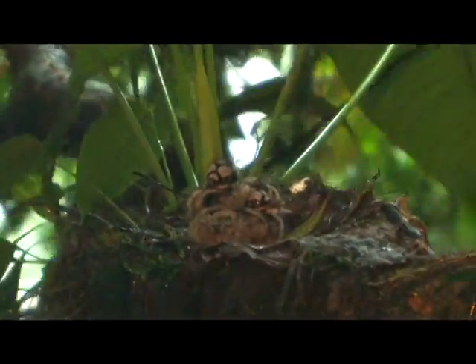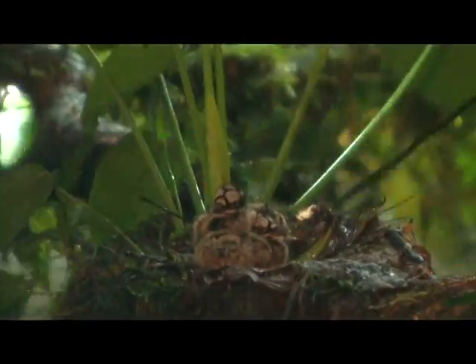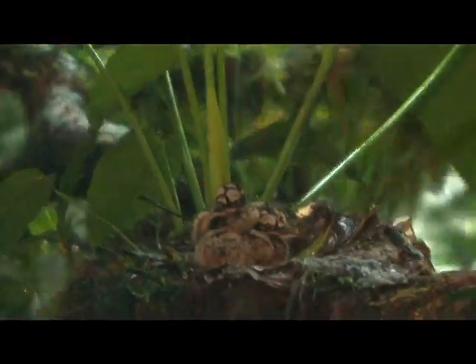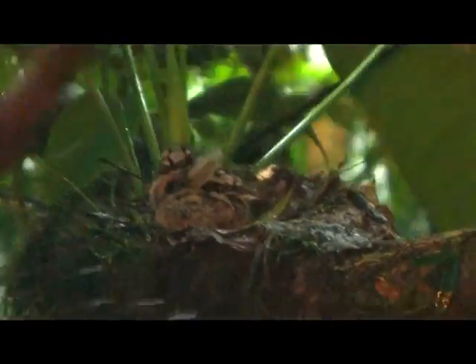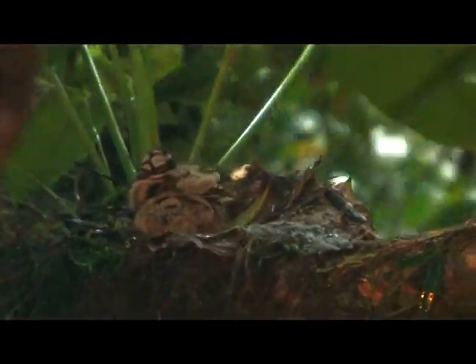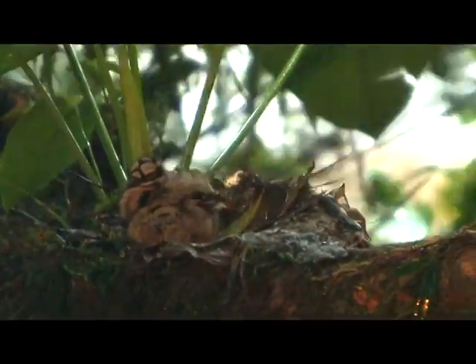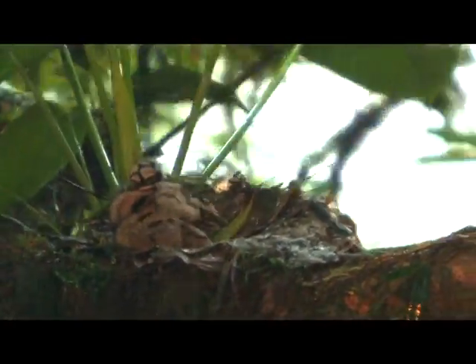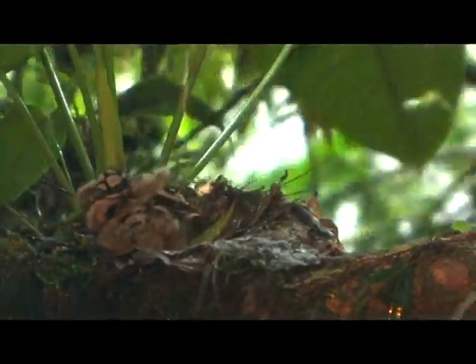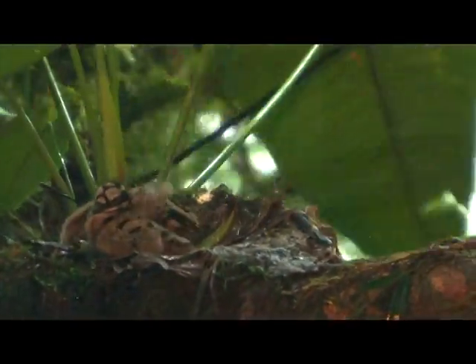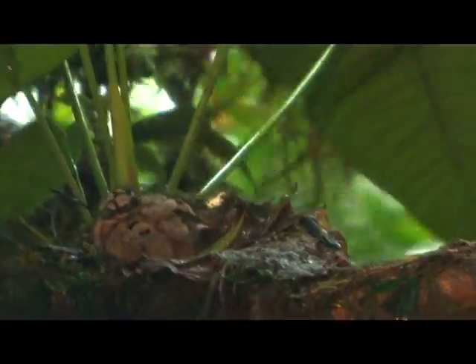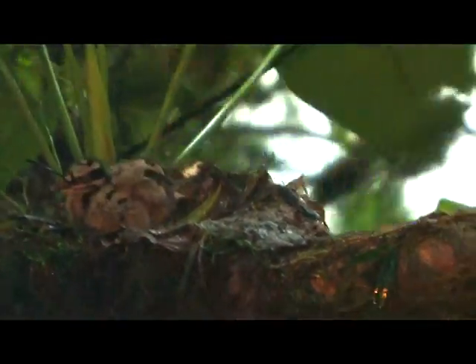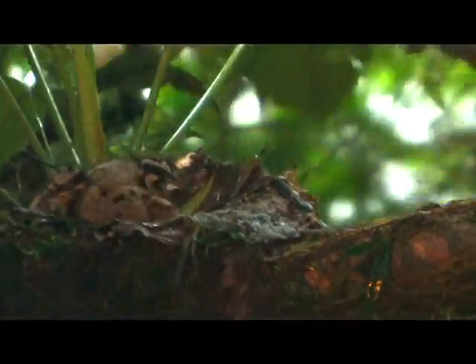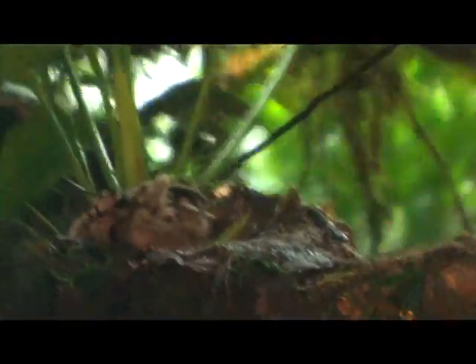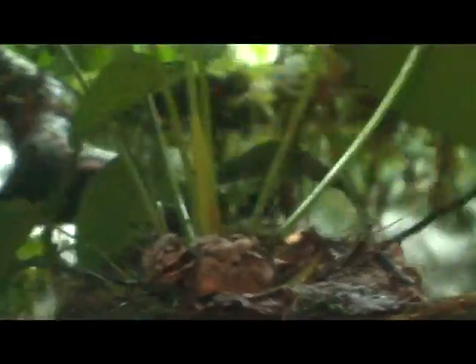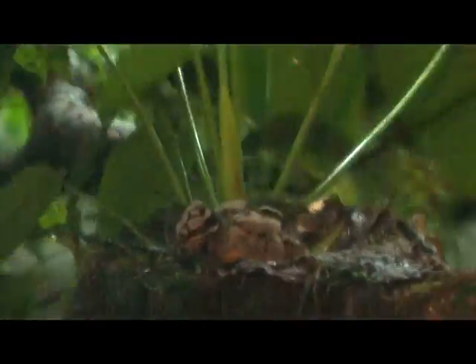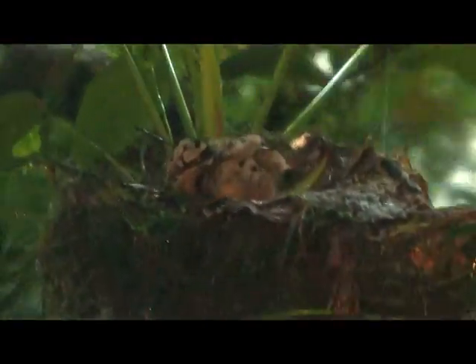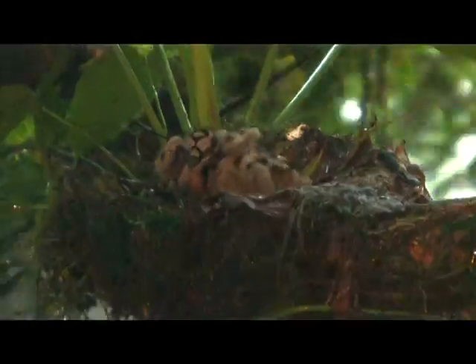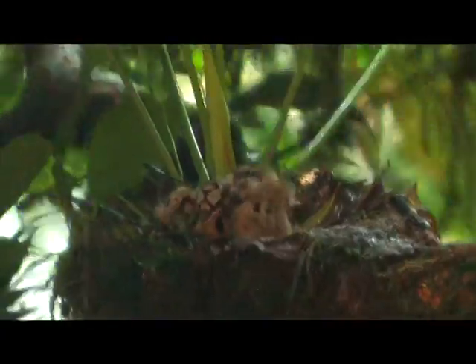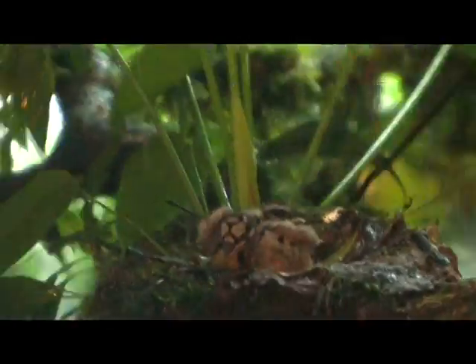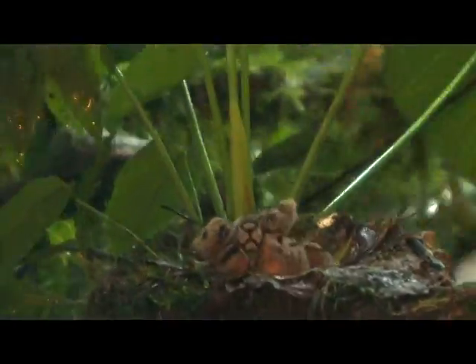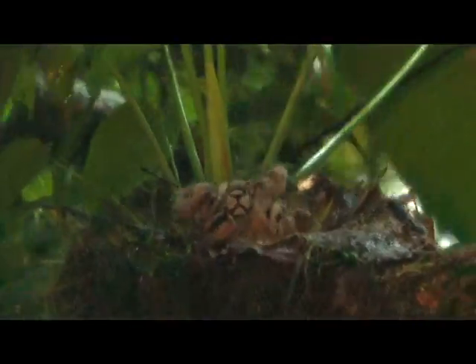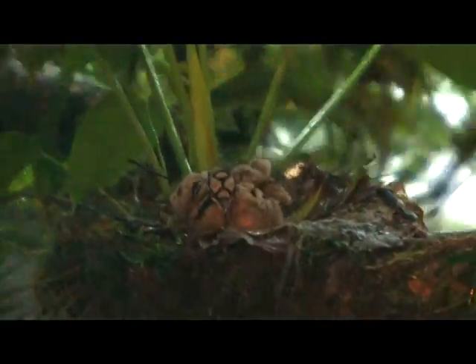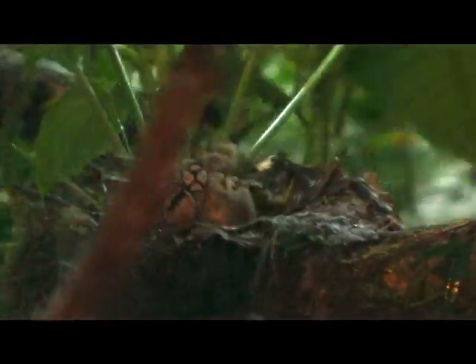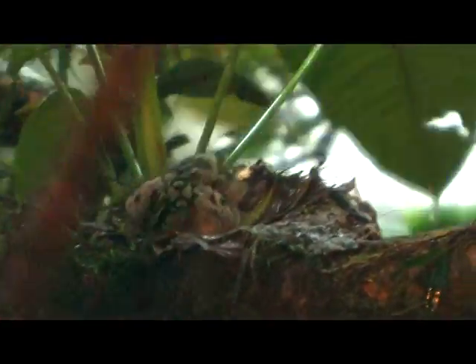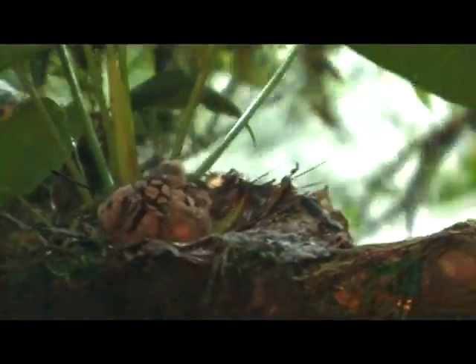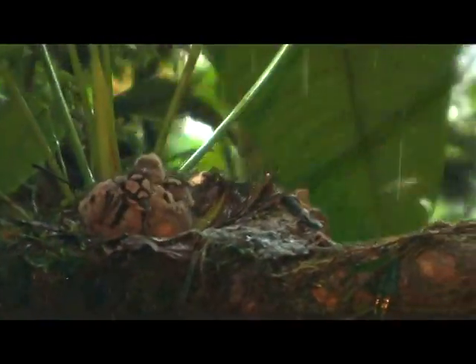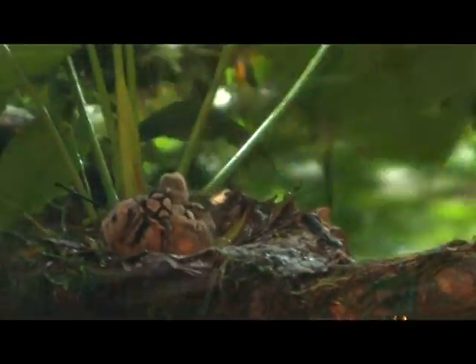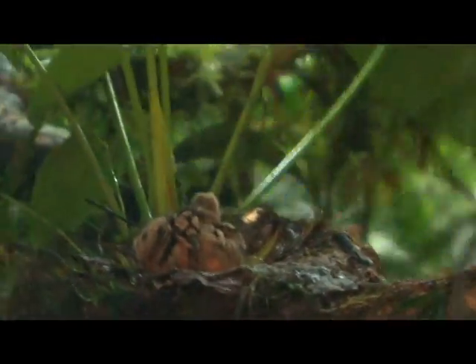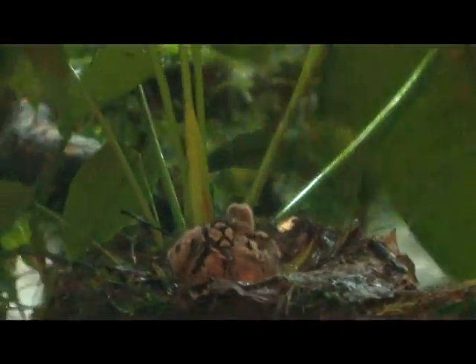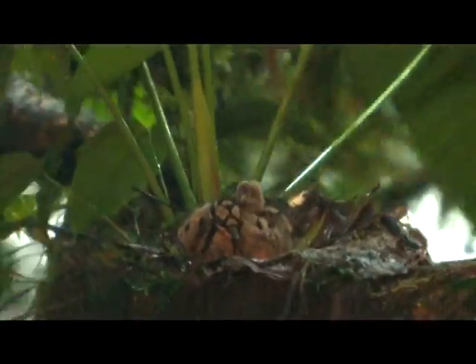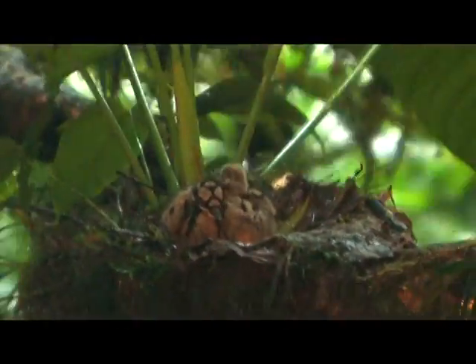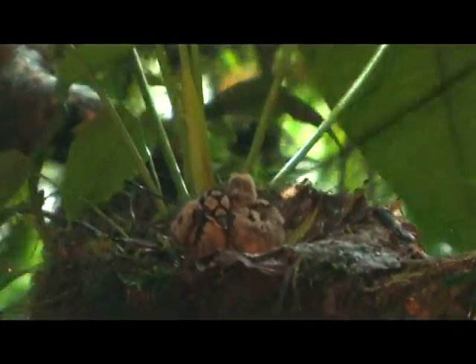Look how beautifully colored those chicks are — look at the patternings. Kind of like a black and white patterning on the babies. Look at them shuffling for warmth.